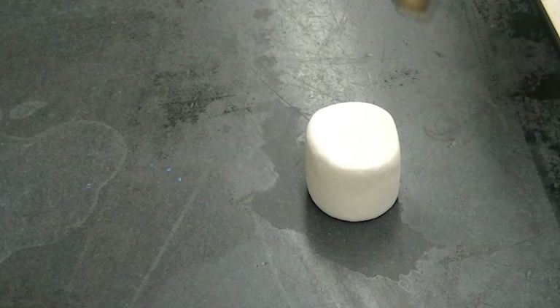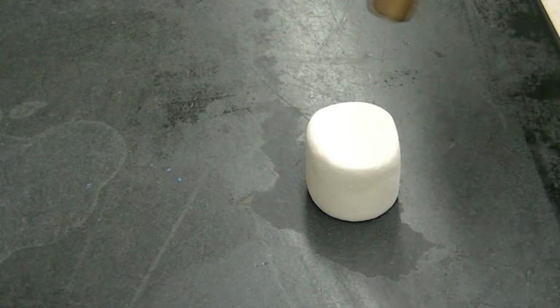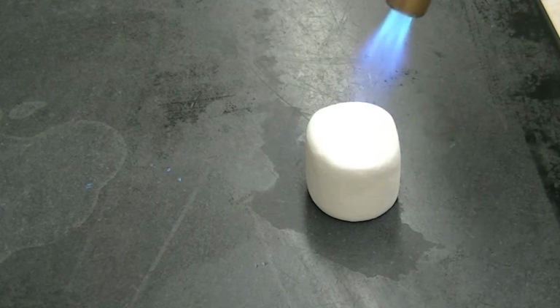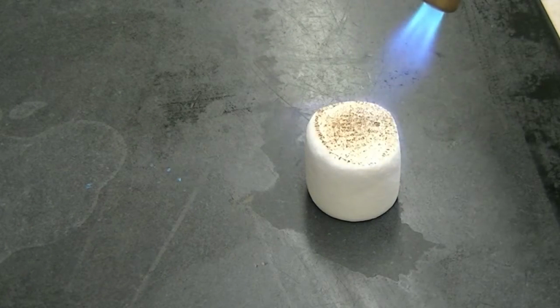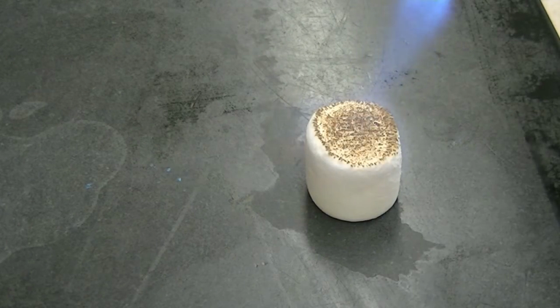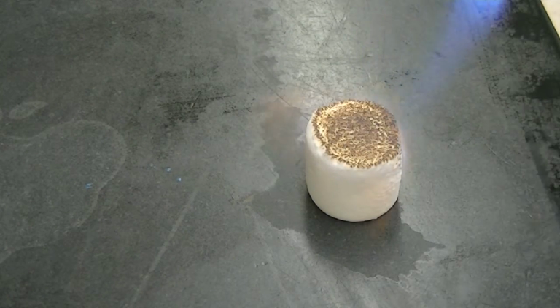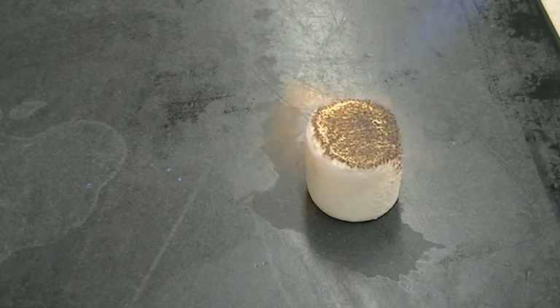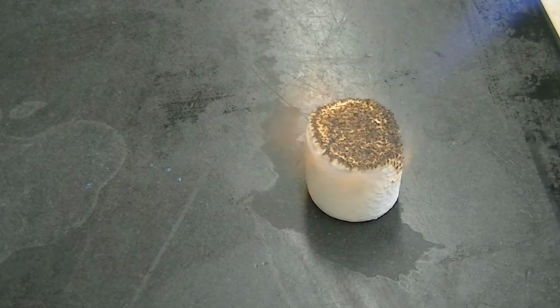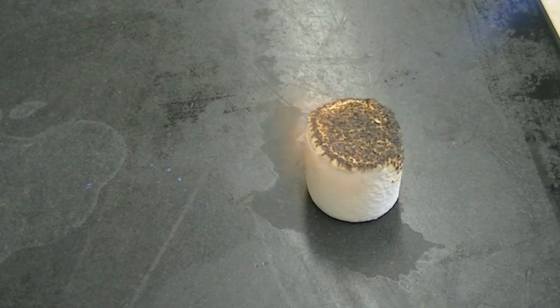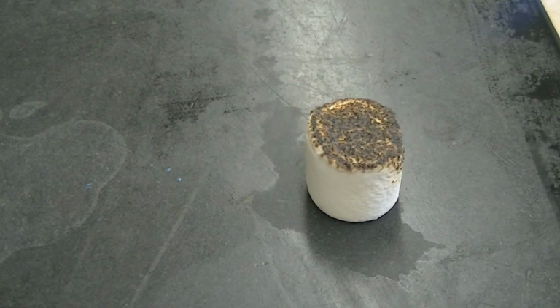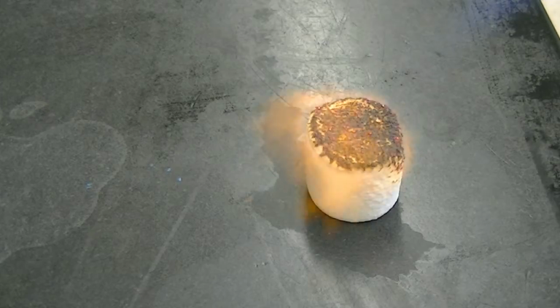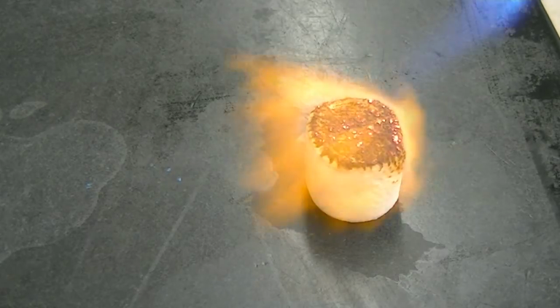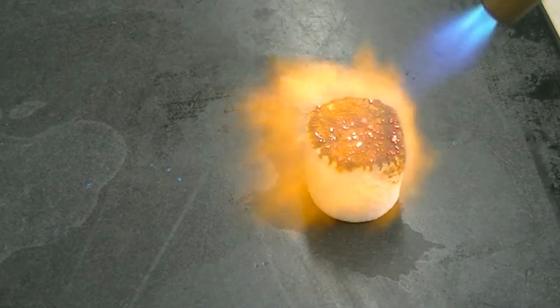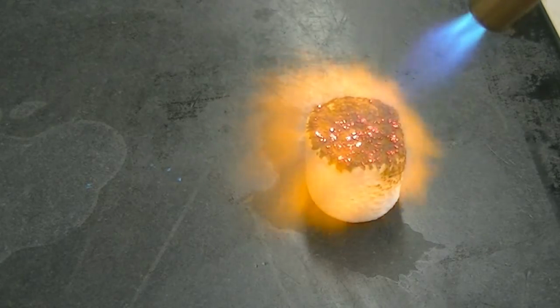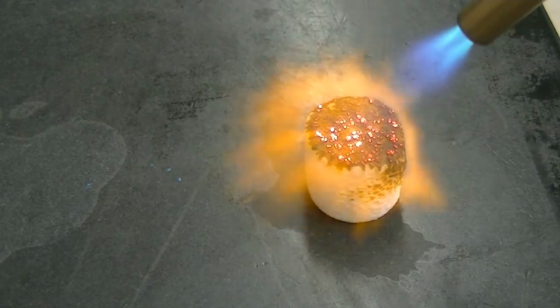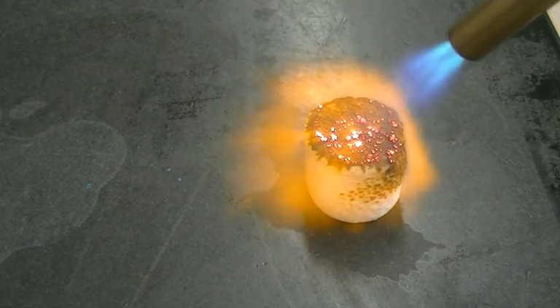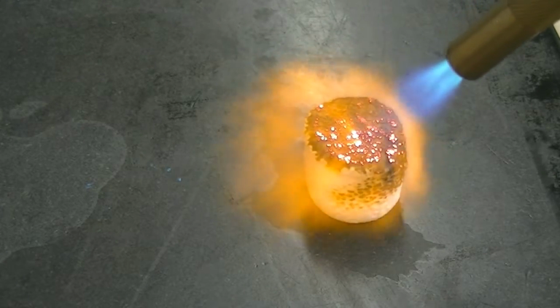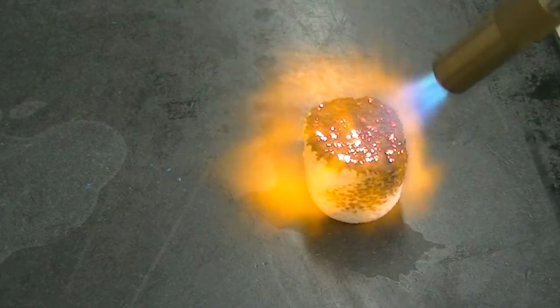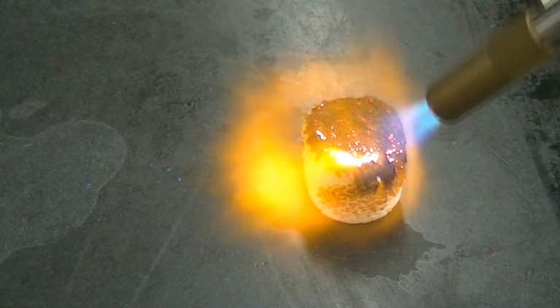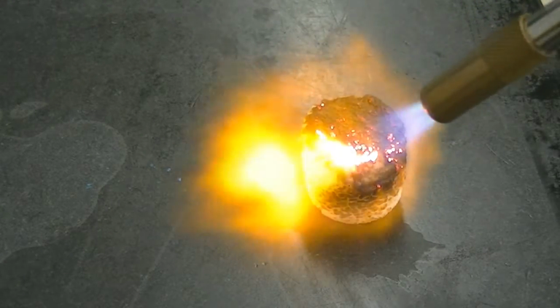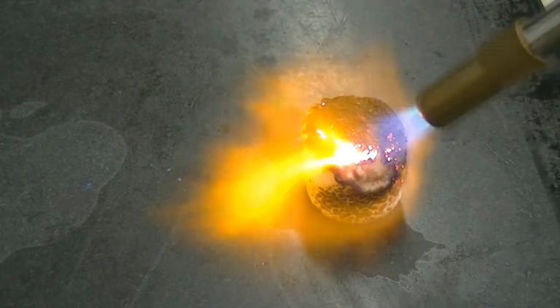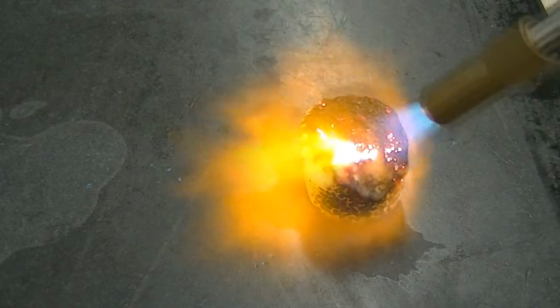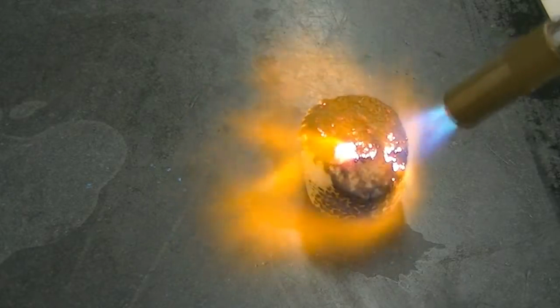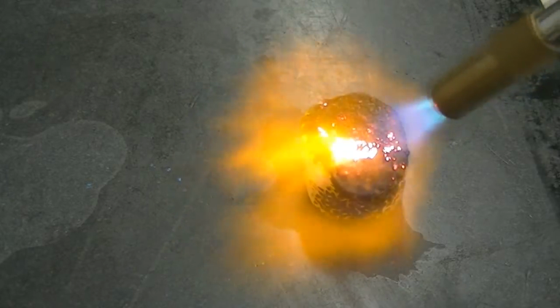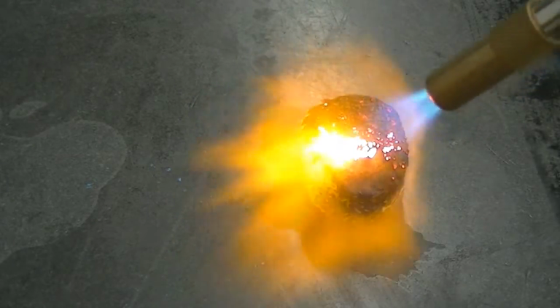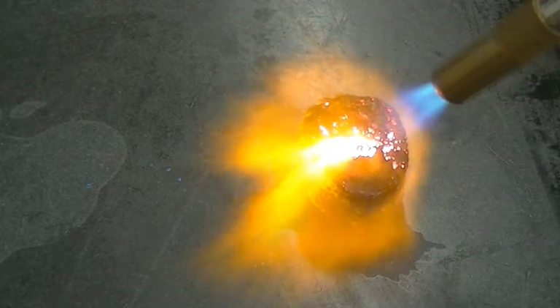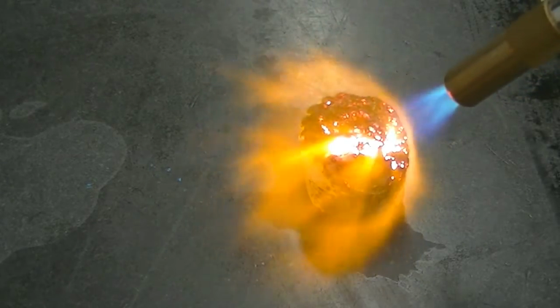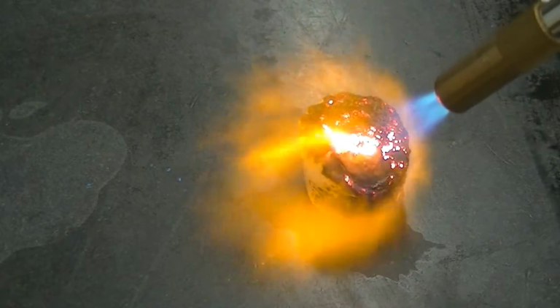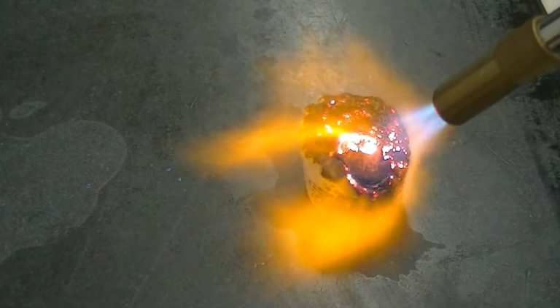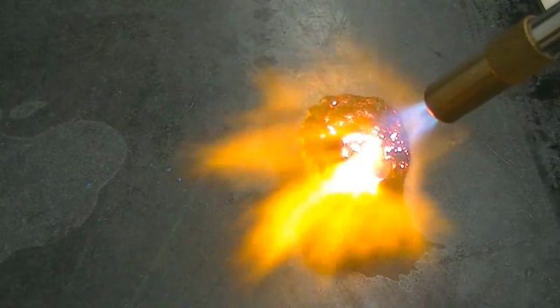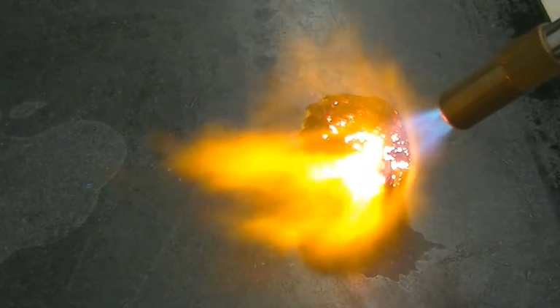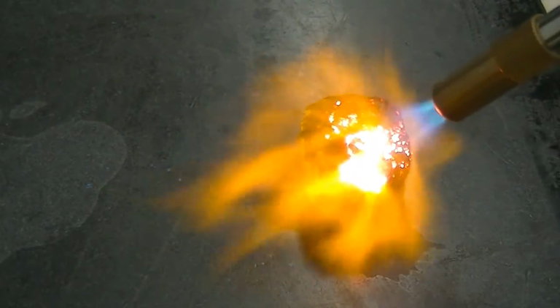It is my hypothesis that when a marshmallow is heated to a high enough temperature, such as with a blowtorch, a conductor forms on the surface of the marshmallow, and this conductor contributes to the ability of the charred marshmallow to spark when microwaved.